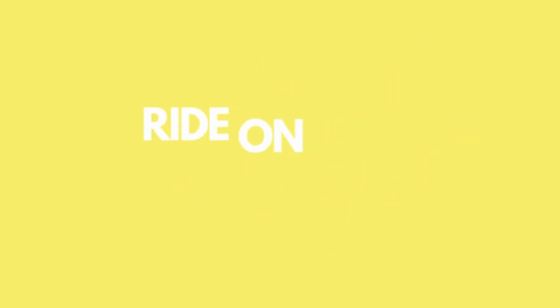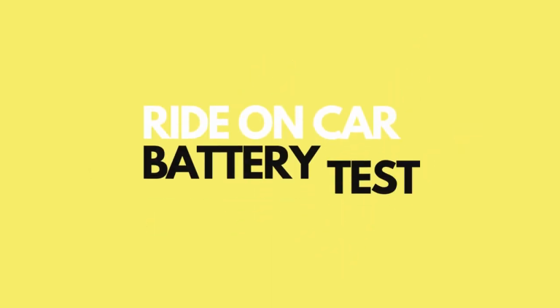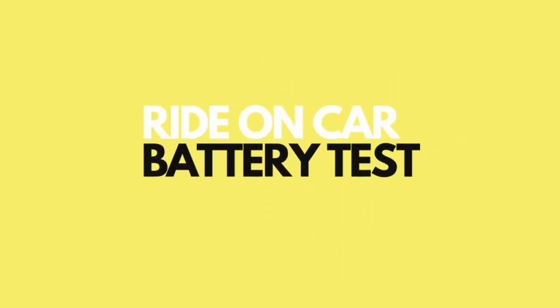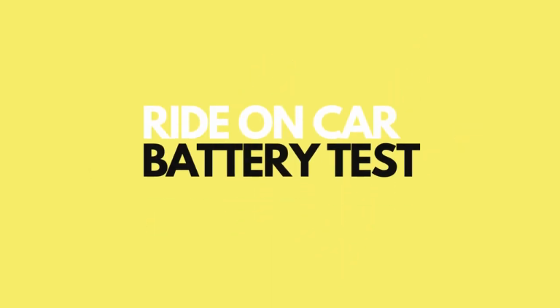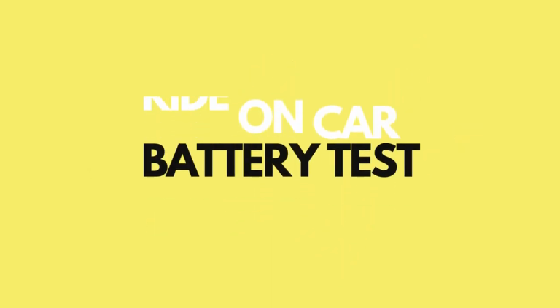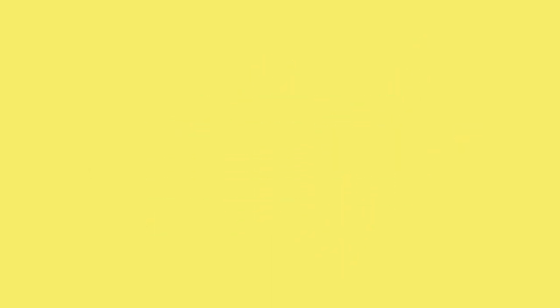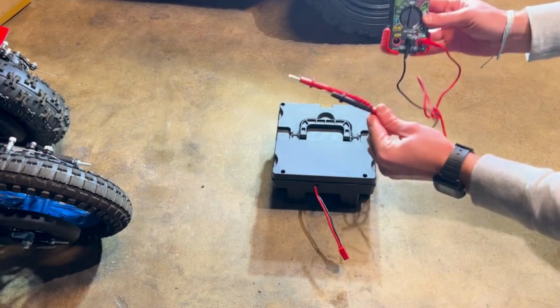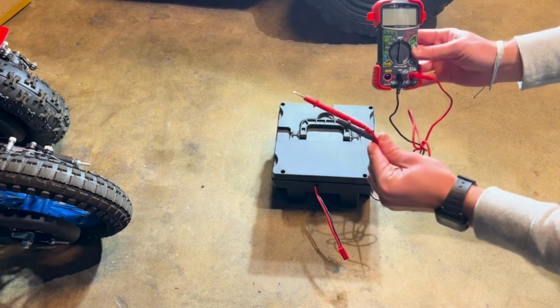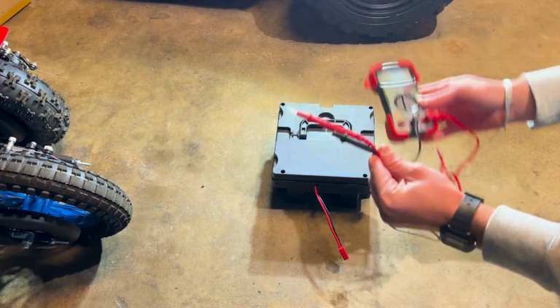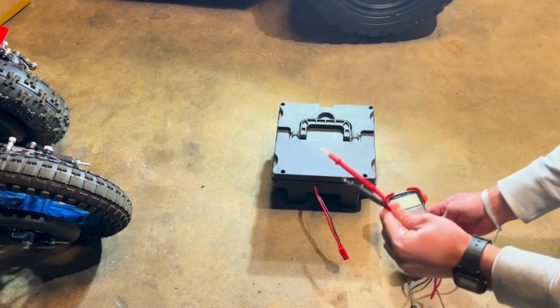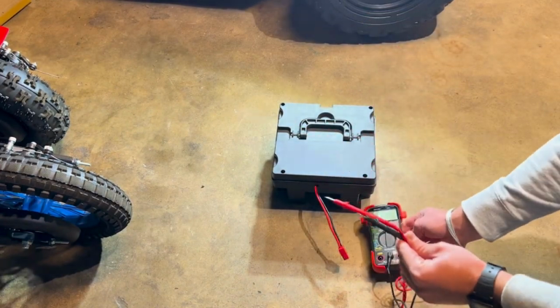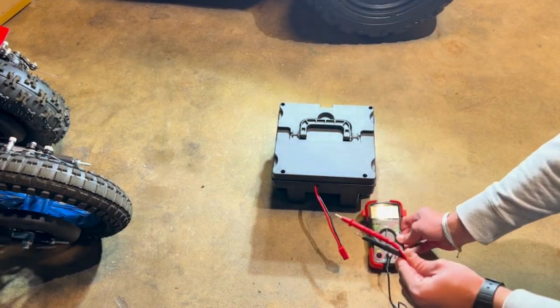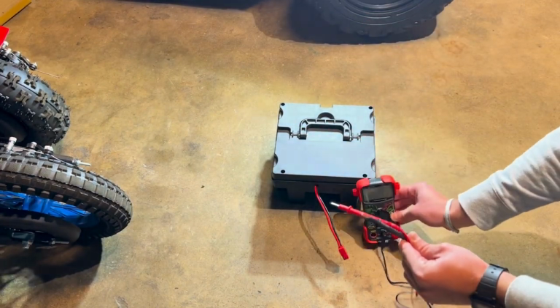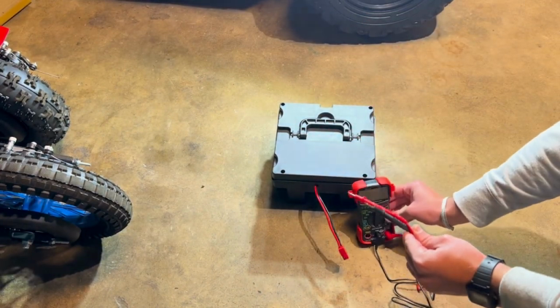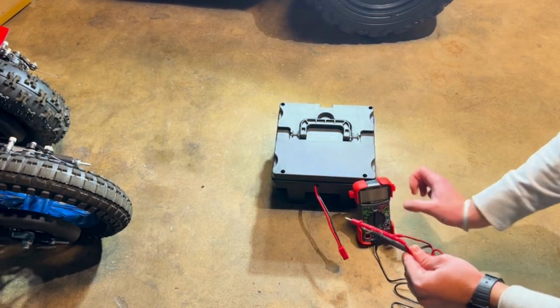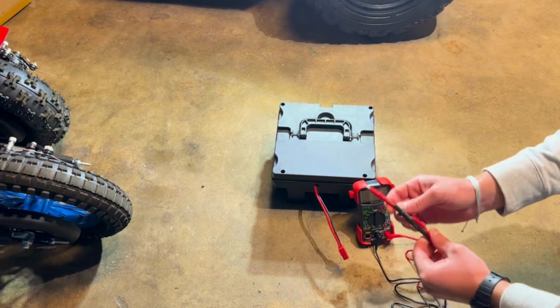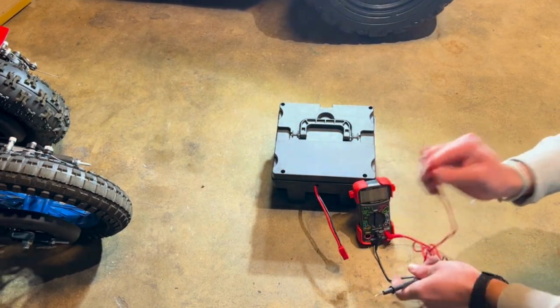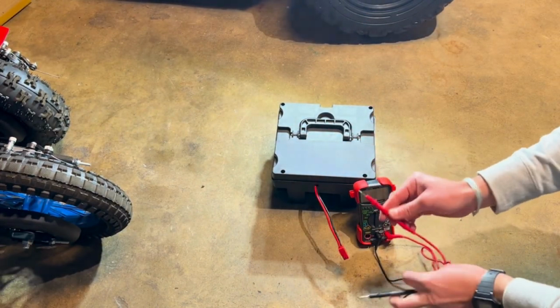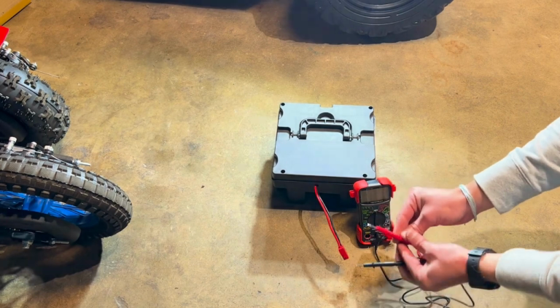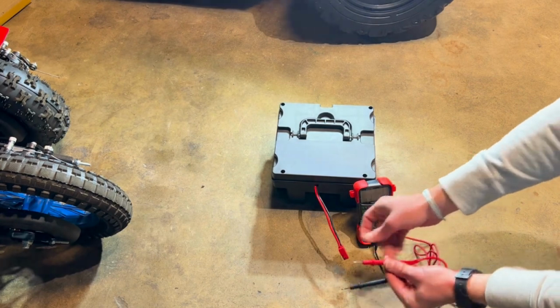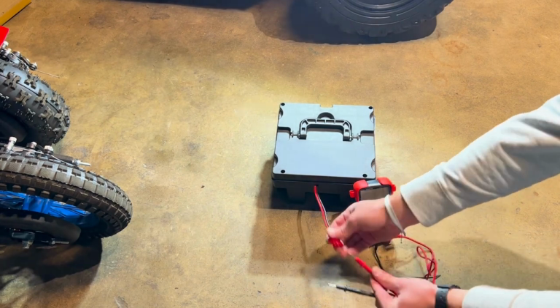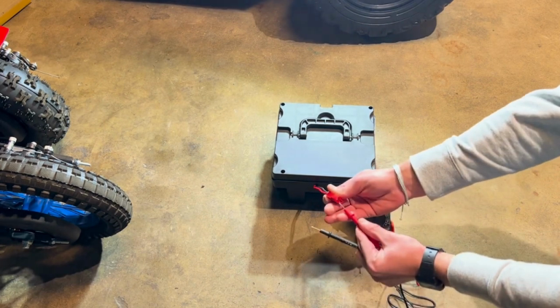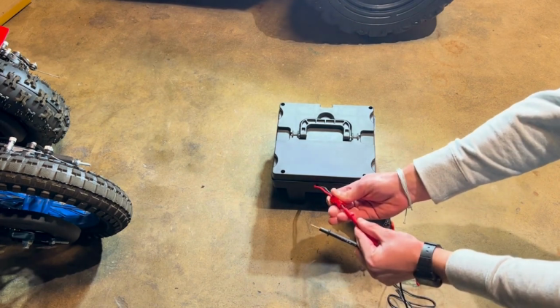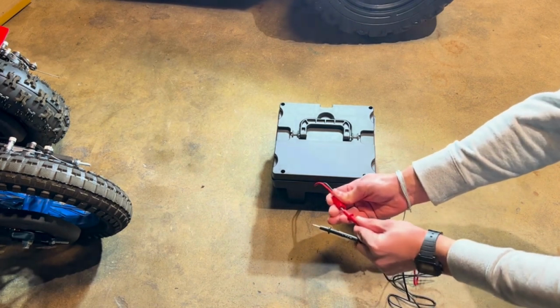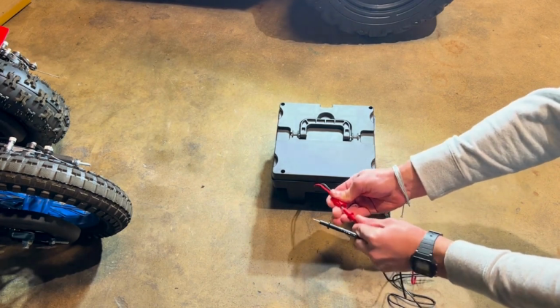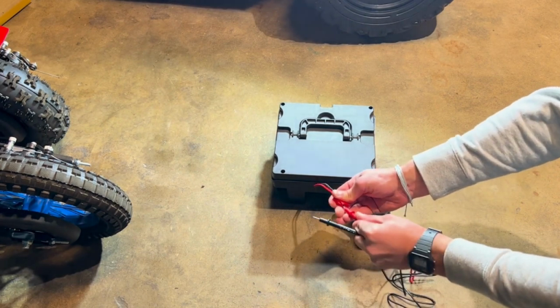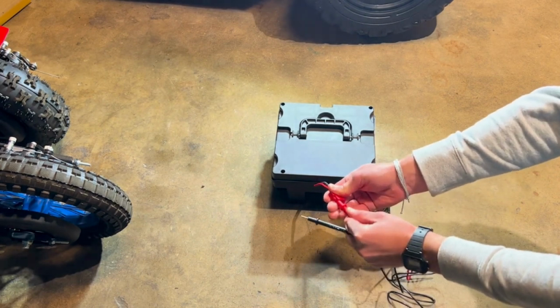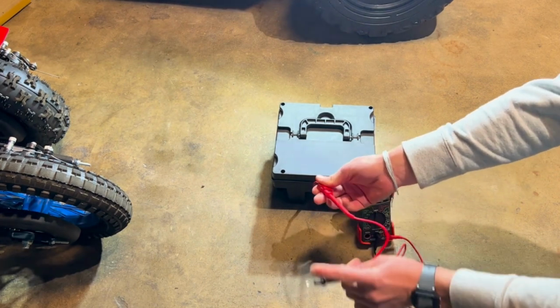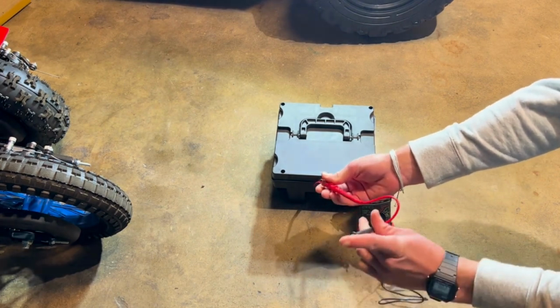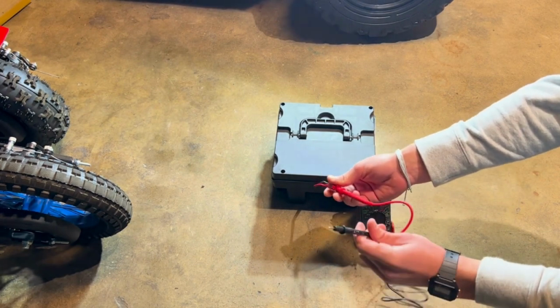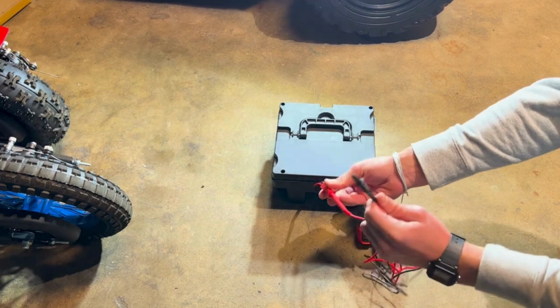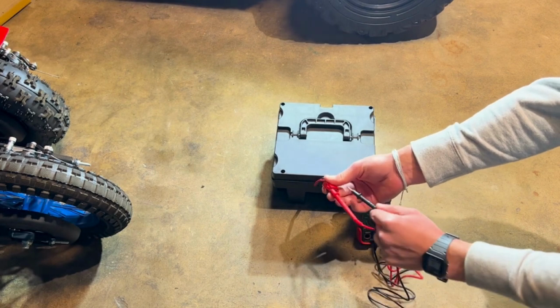Today we will be testing out the battery on your Ryder toys. In order to do so, we will need a volt multi-reader. Align and connect the red and black multi-reader wires to the corresponding colors on the battery plug.